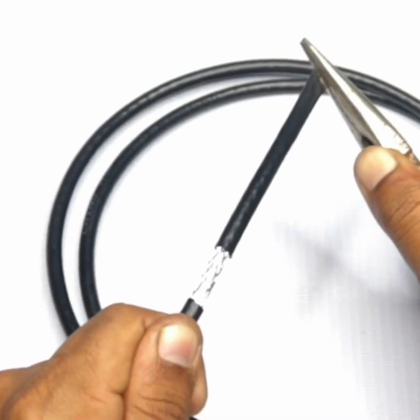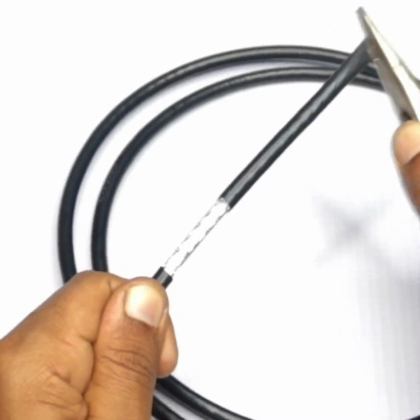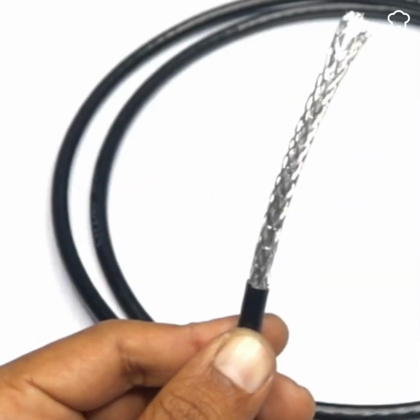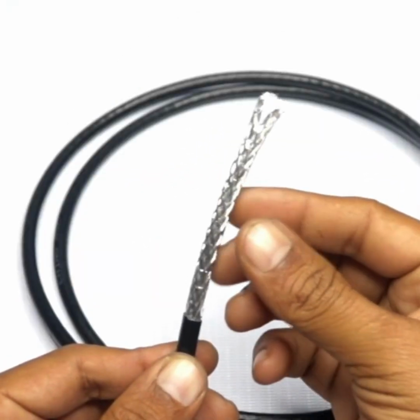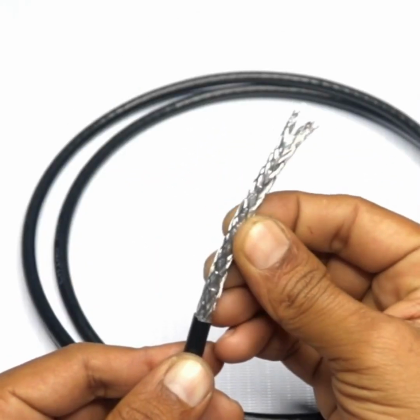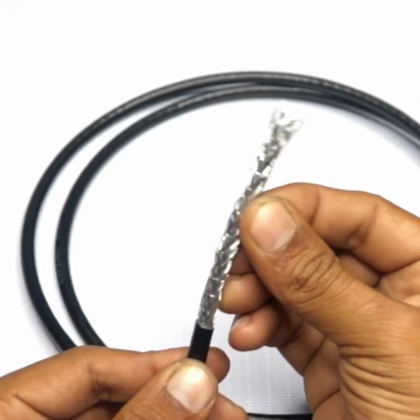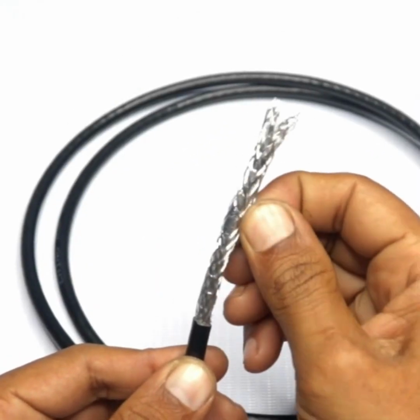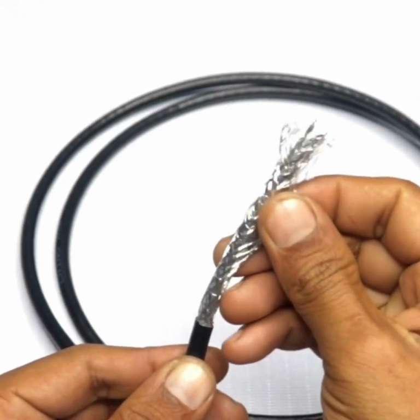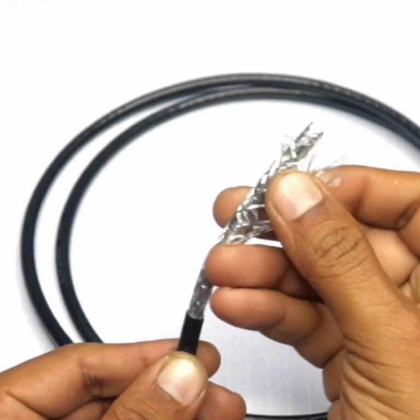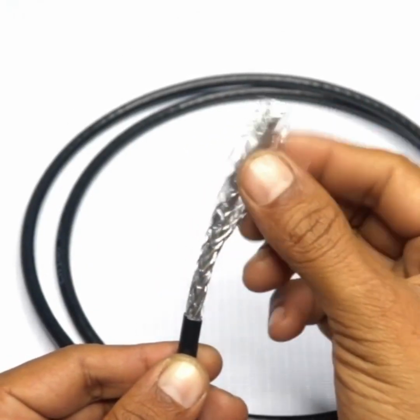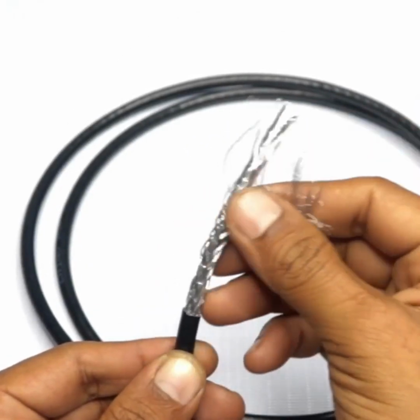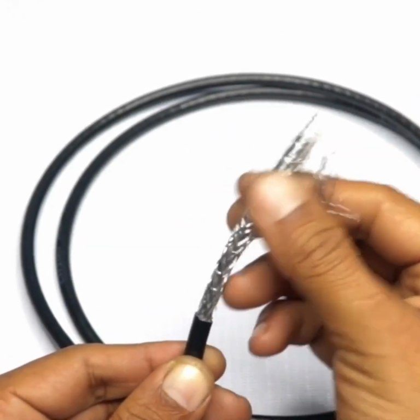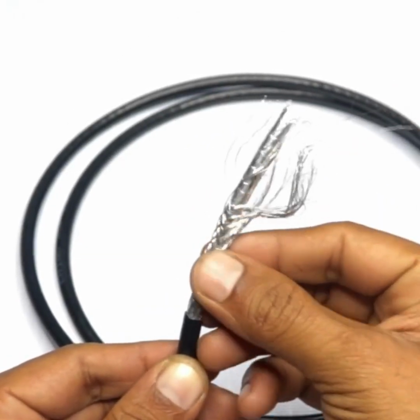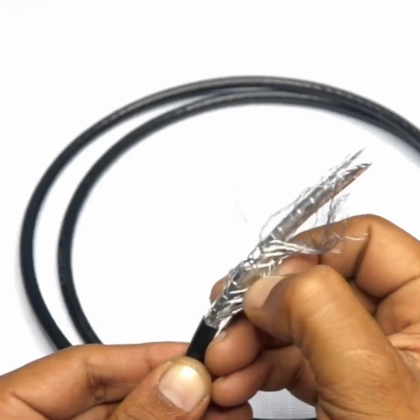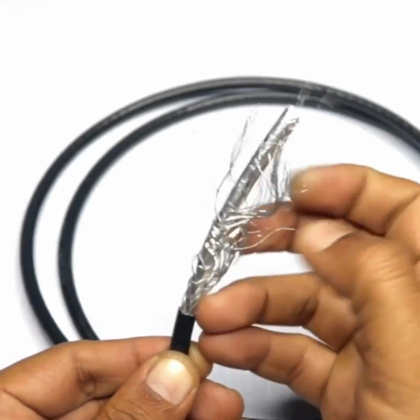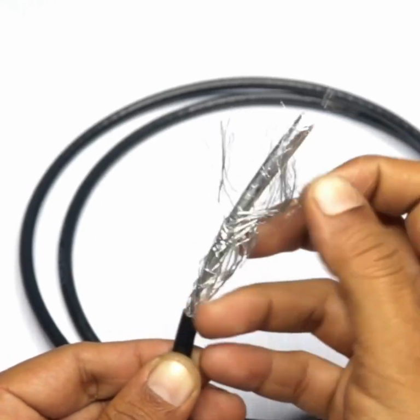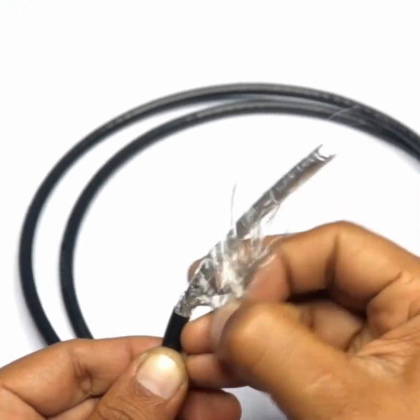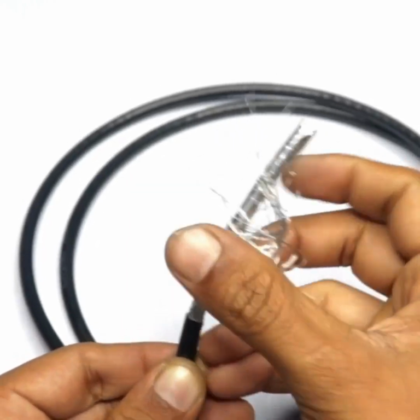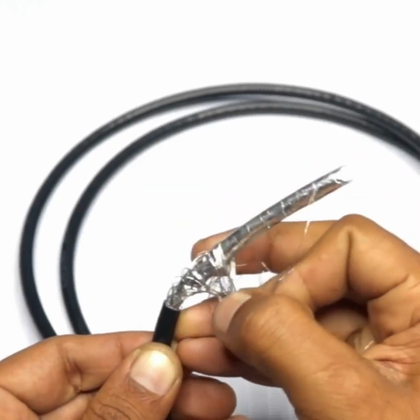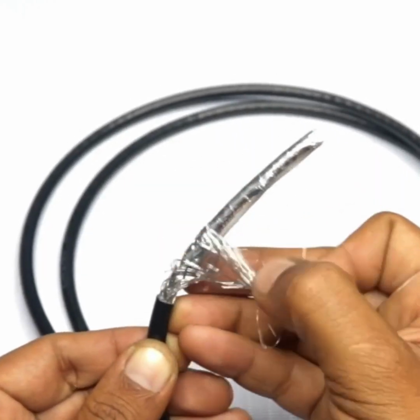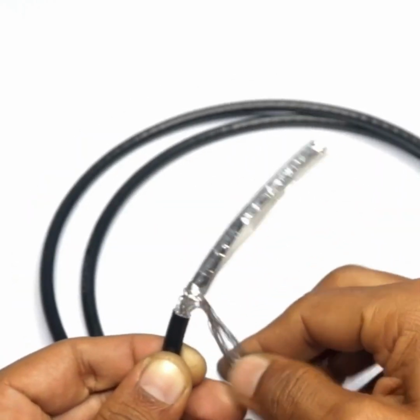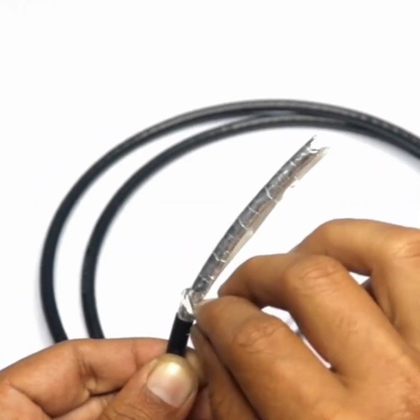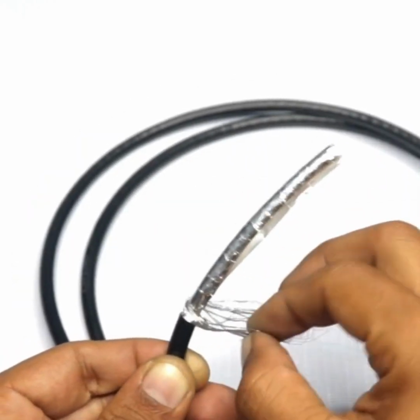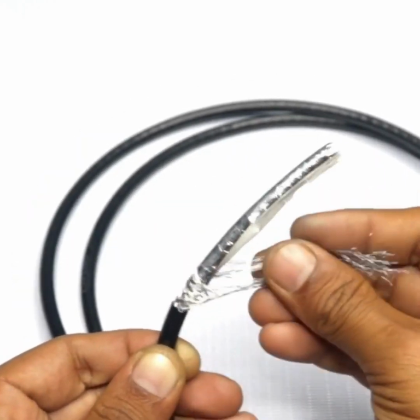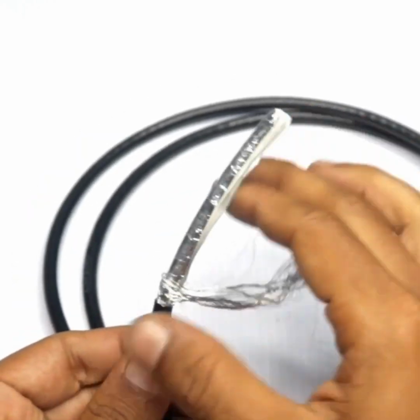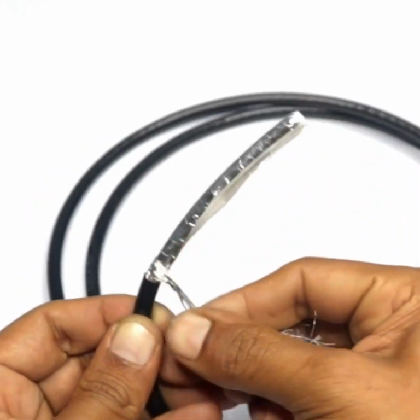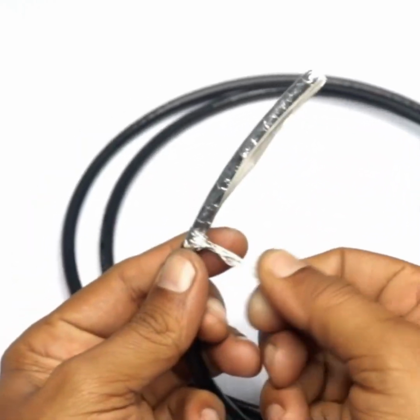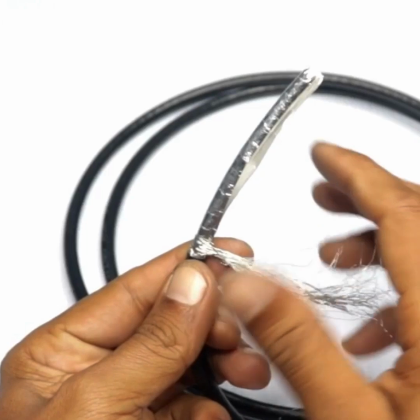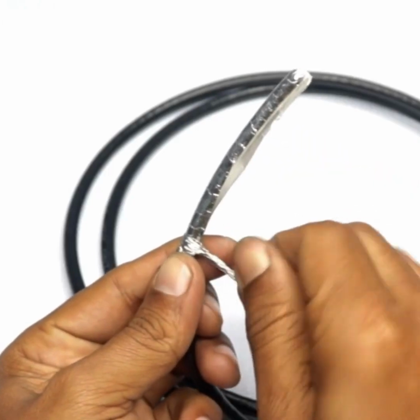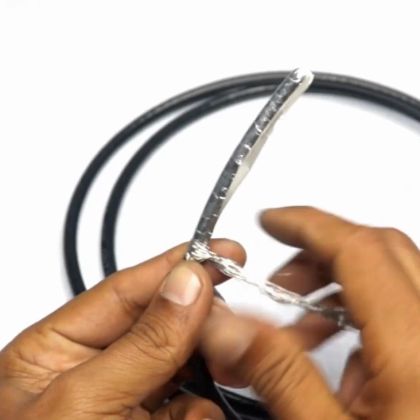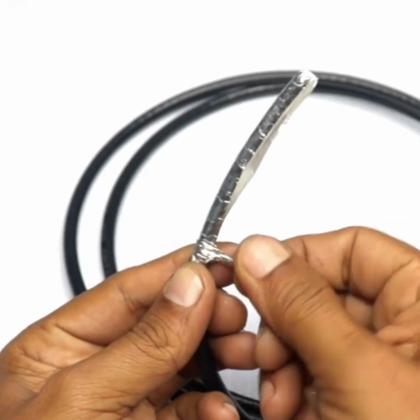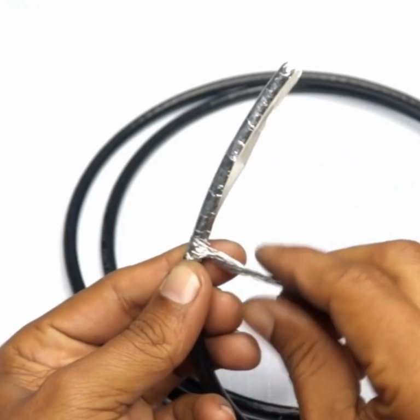We'll make movements upwards and downwards. Then, with tweezers, we'll finish removing the section we previously cut. Once cut, we'll take the filaments and twist them together like this.